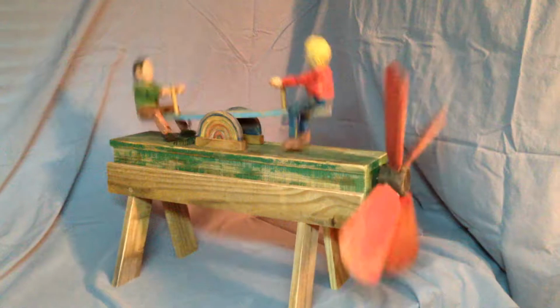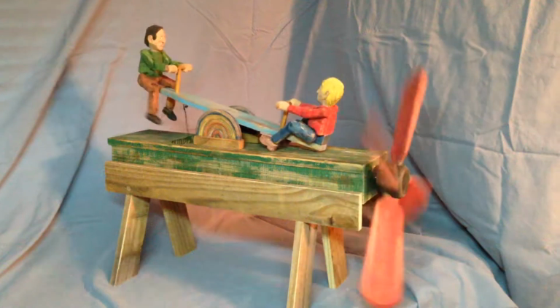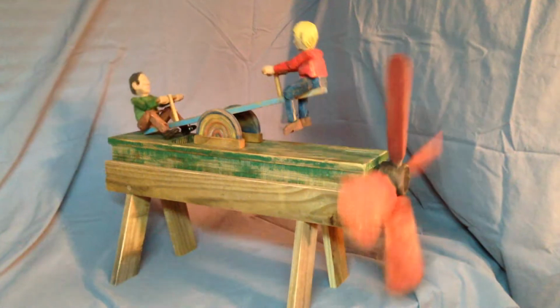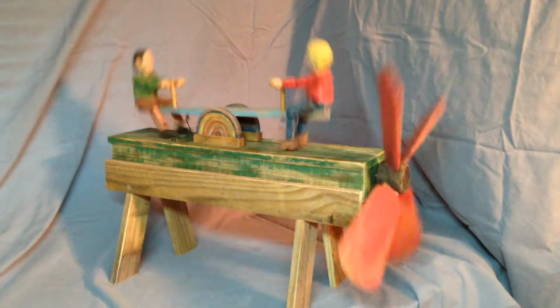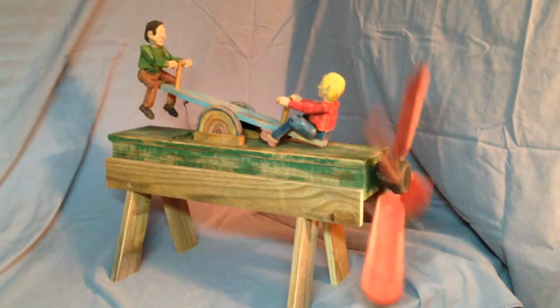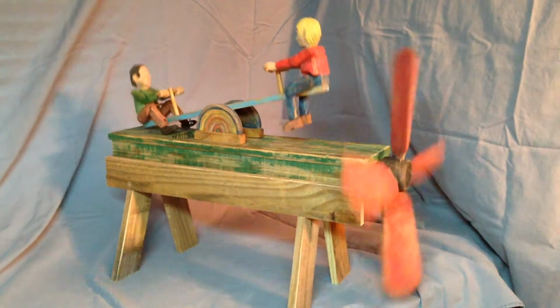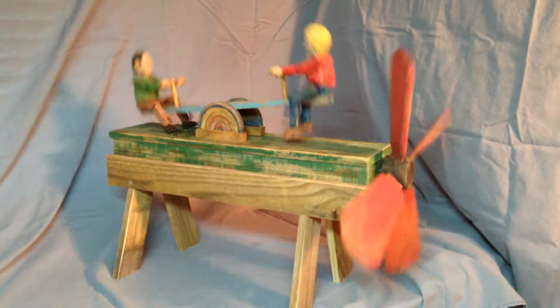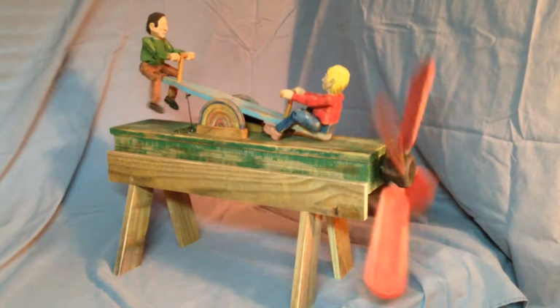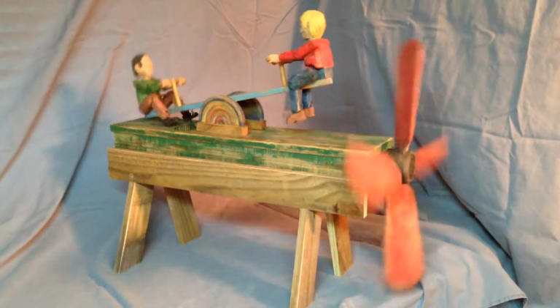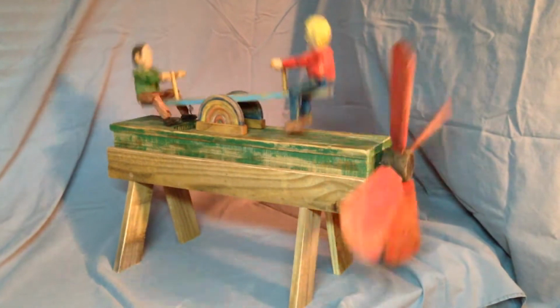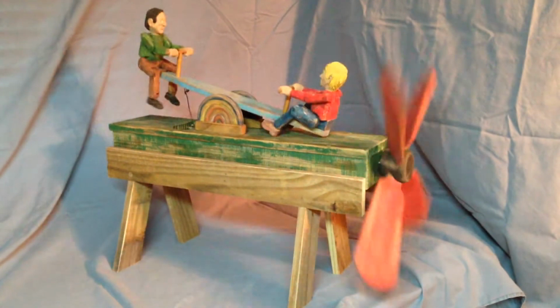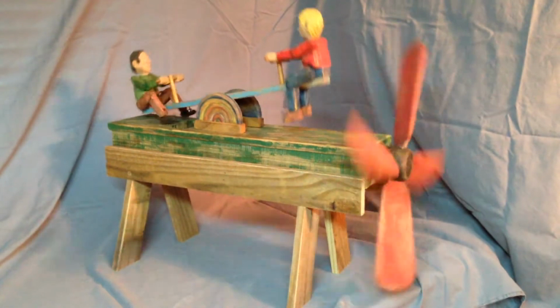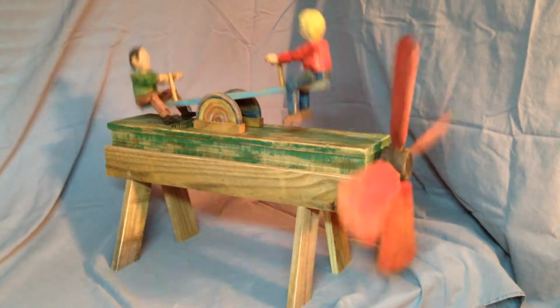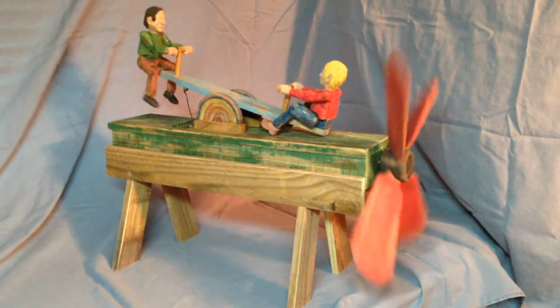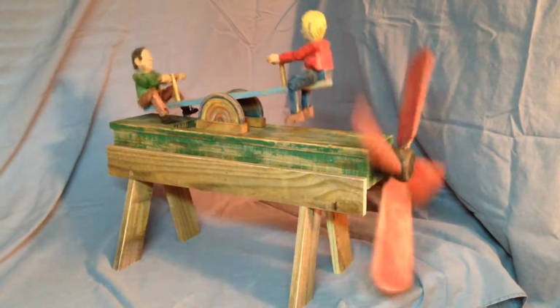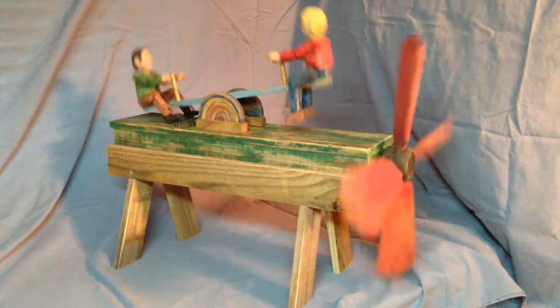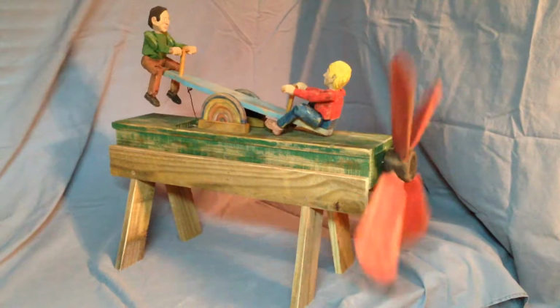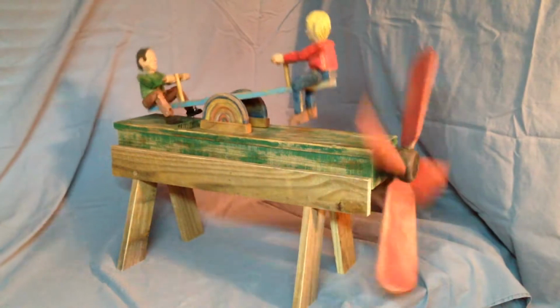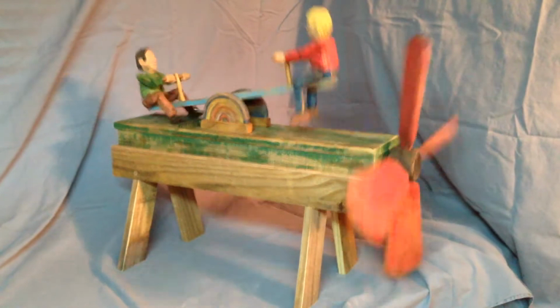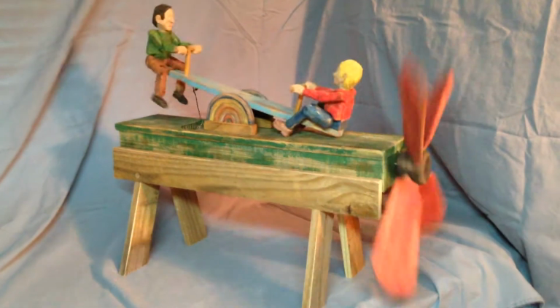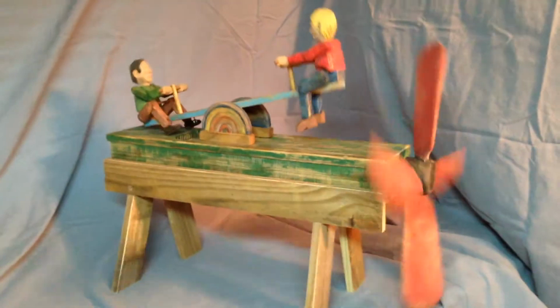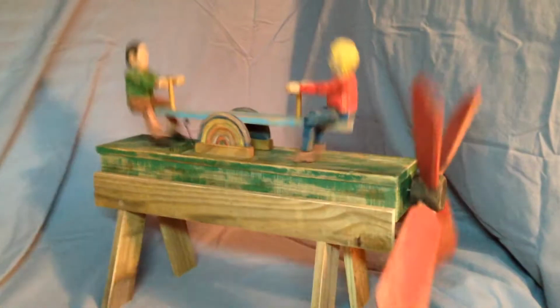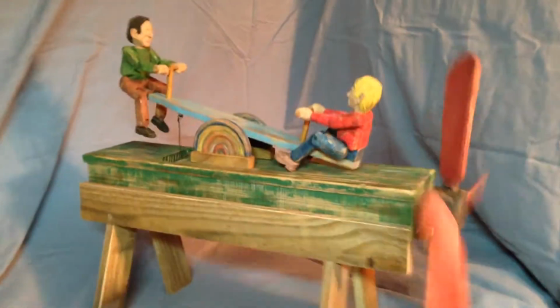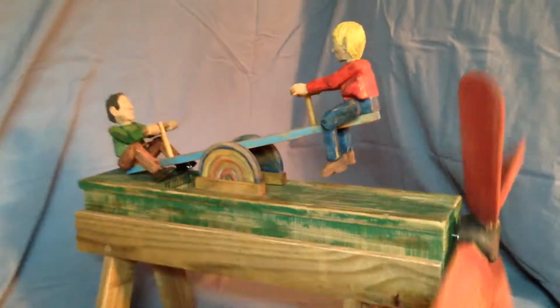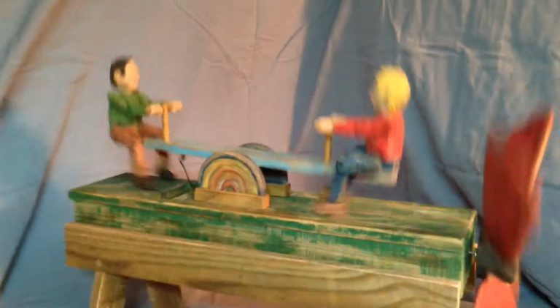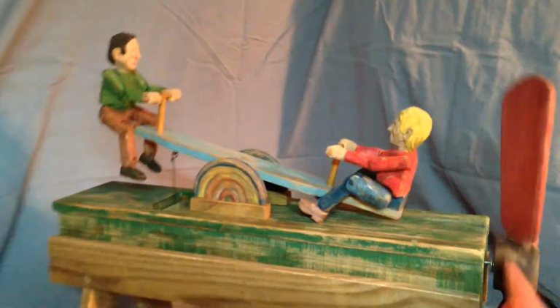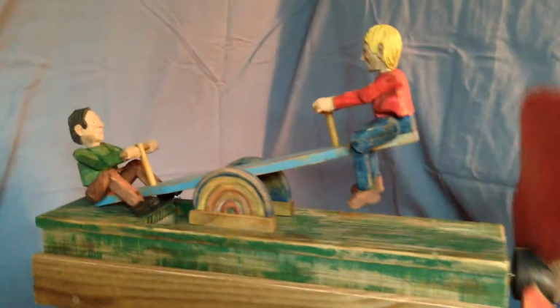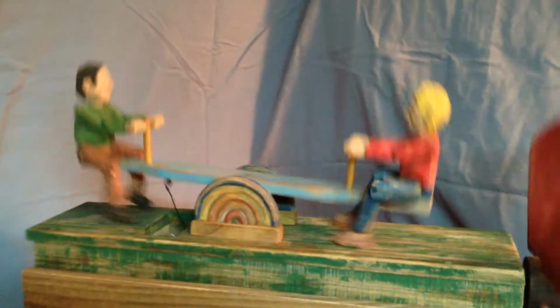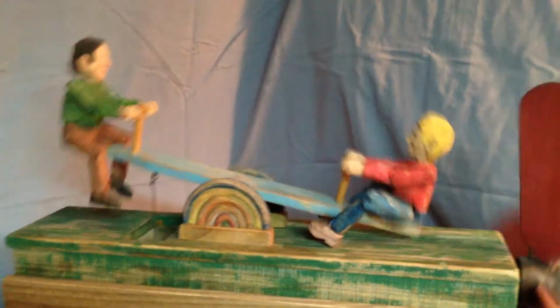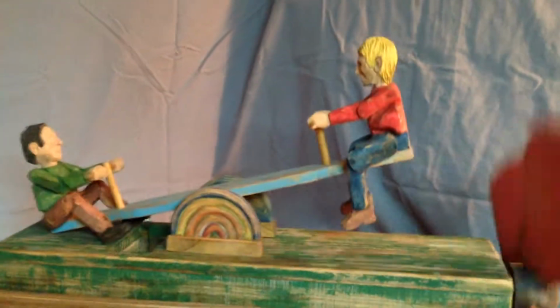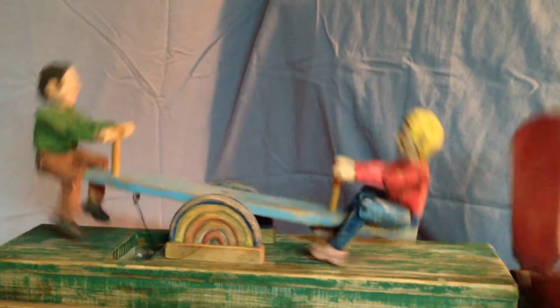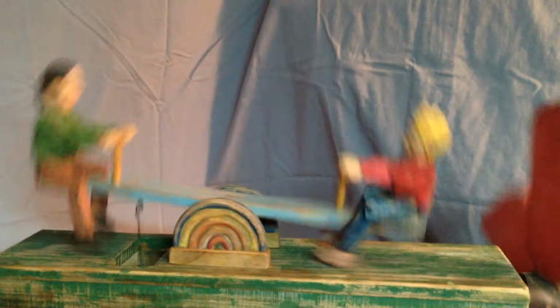This is a Whirly Gig I made for a friend in Texas. It's about 26 inches long with an 18-inch fan, and it has two wood carvings in the back that are on a seesaw.